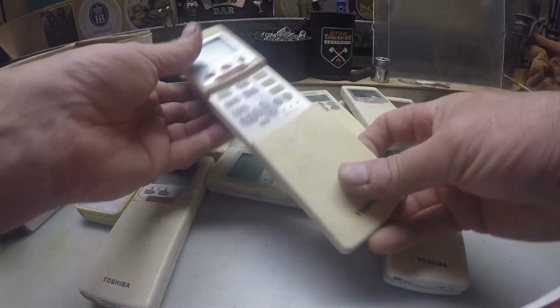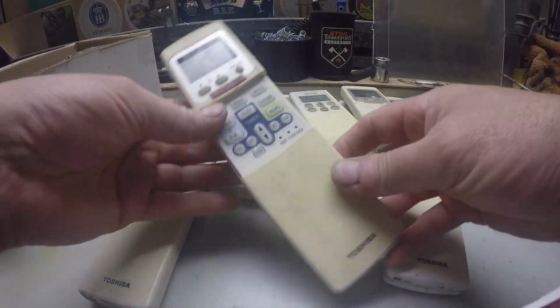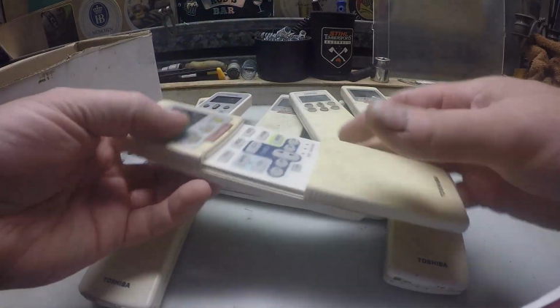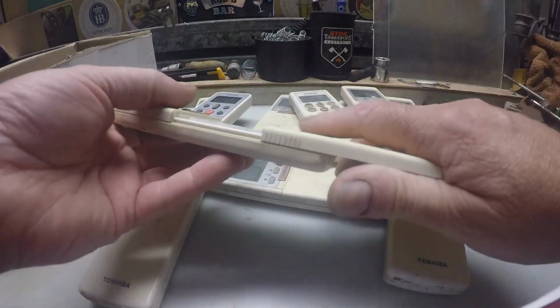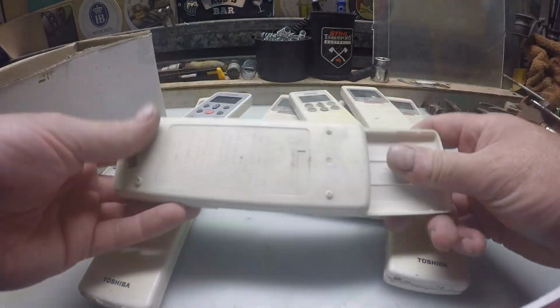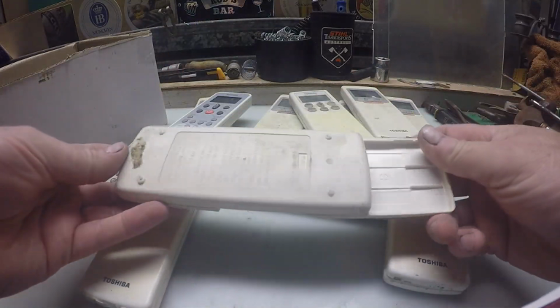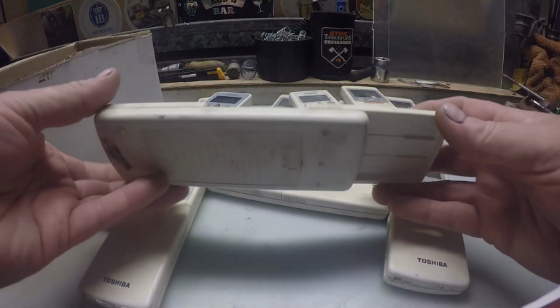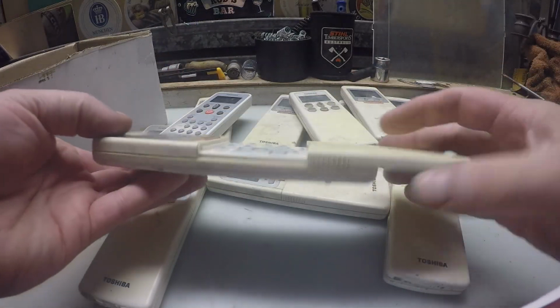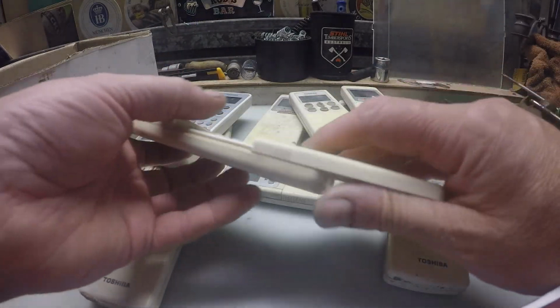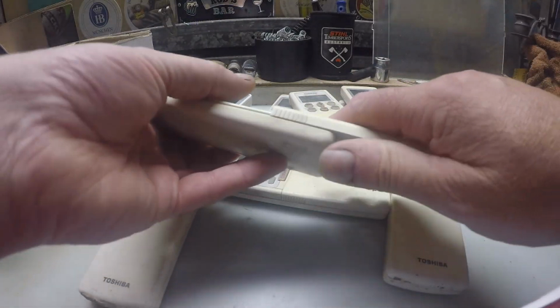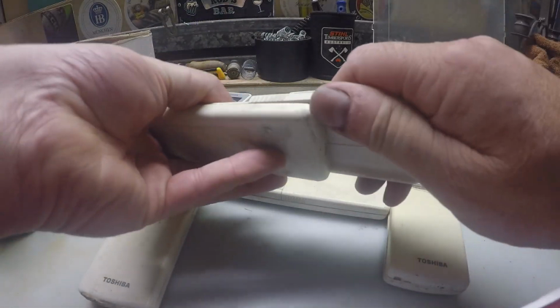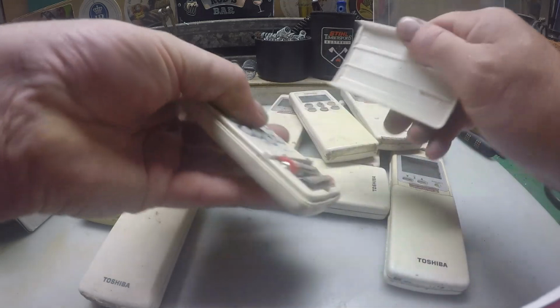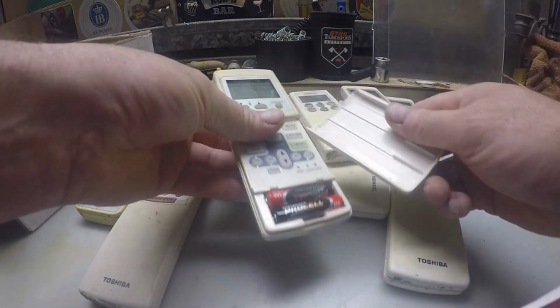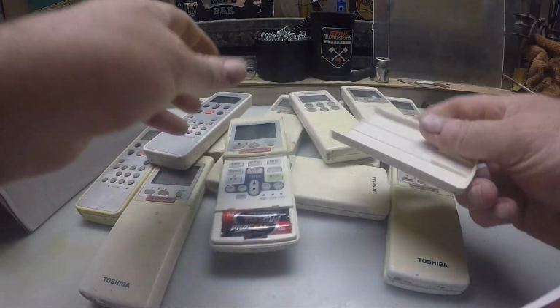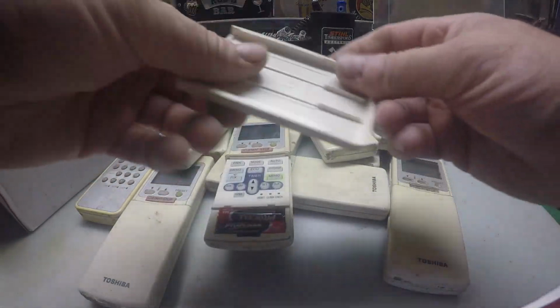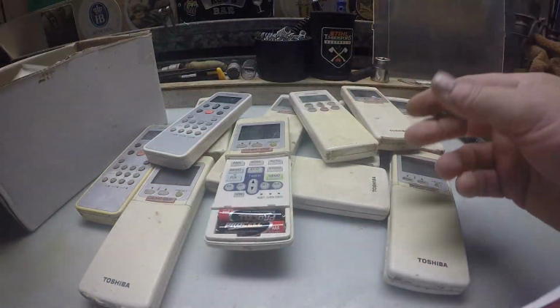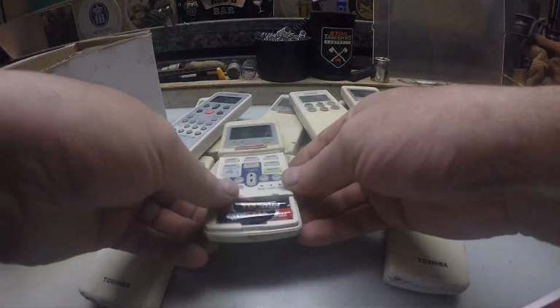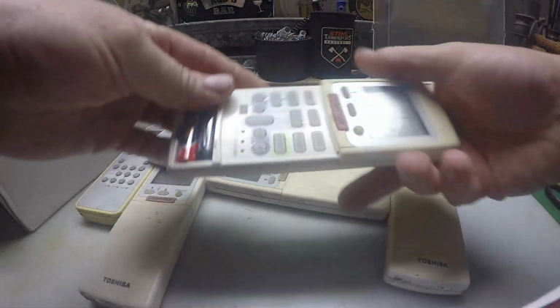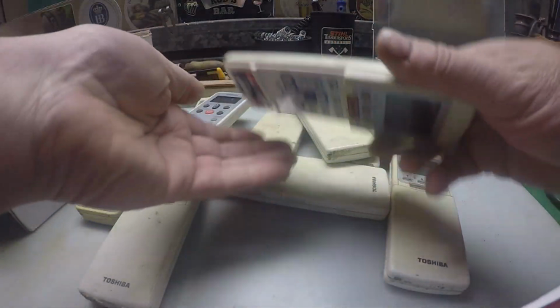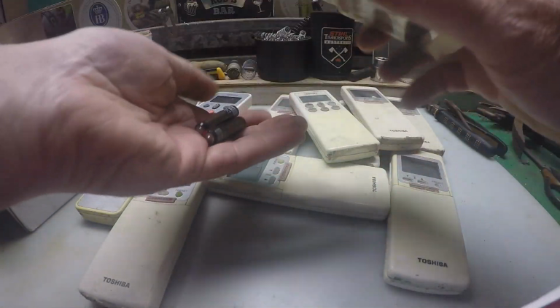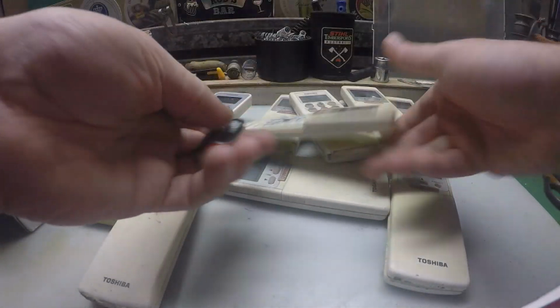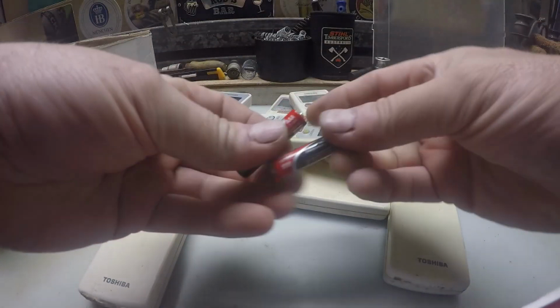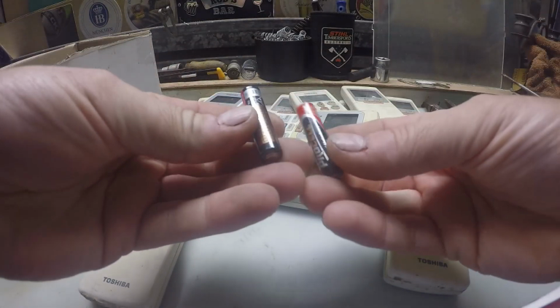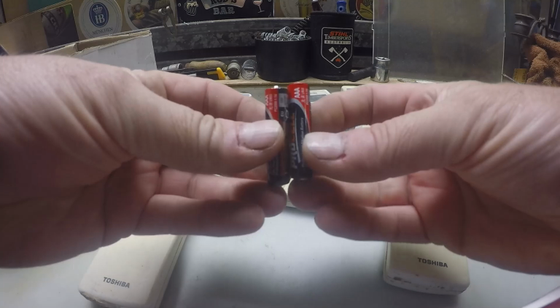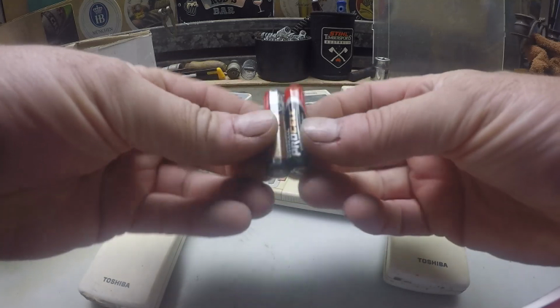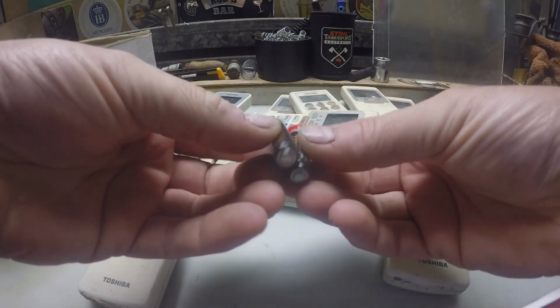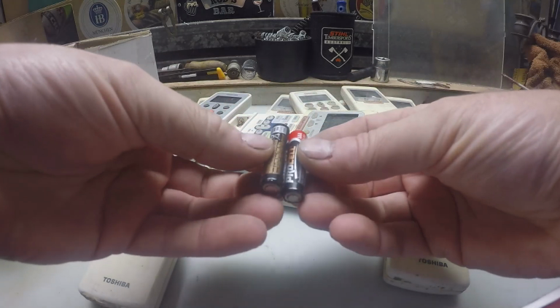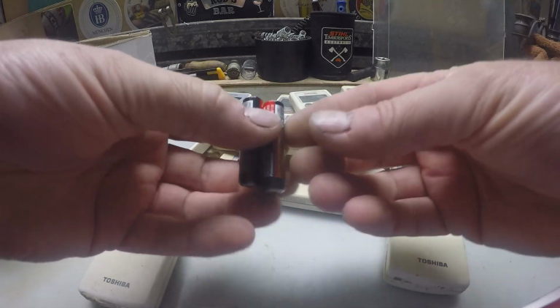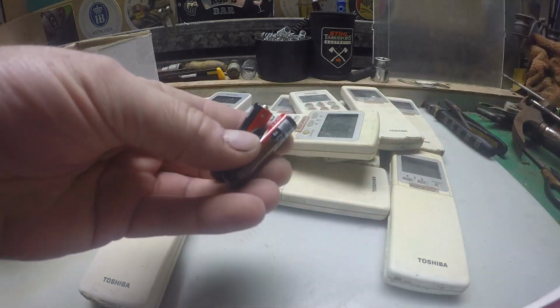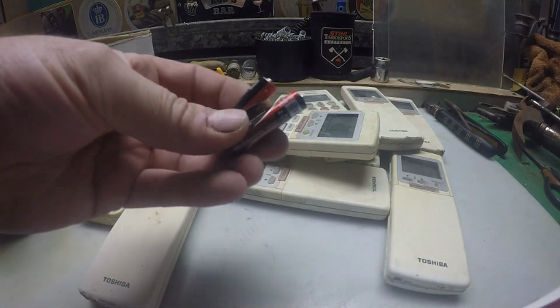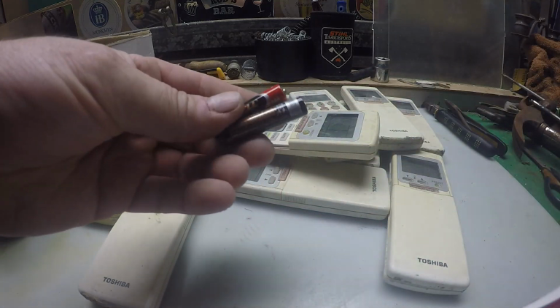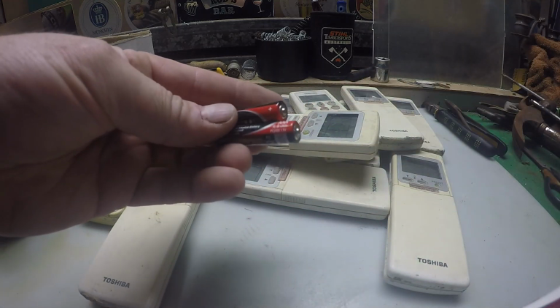Yeah, I think there's going to be a fair amount of plastic on these guys, and obviously some batteries in there. I'll send those down to the recycling centre.